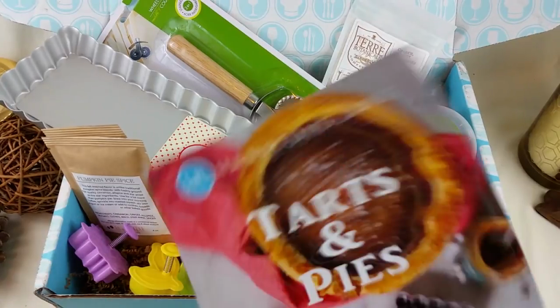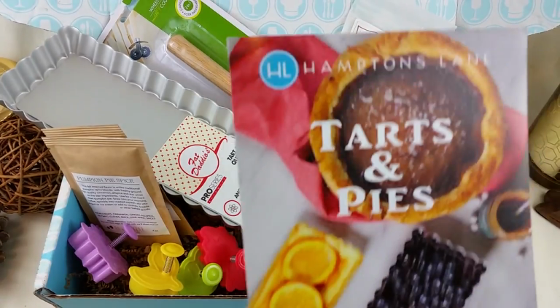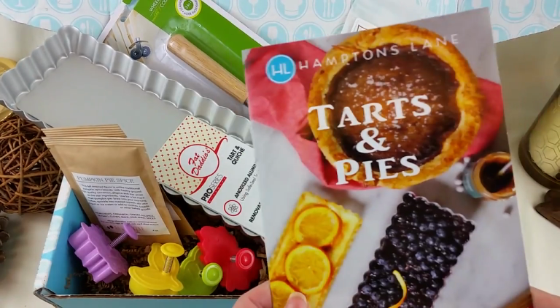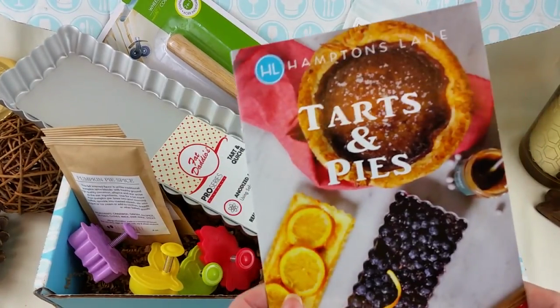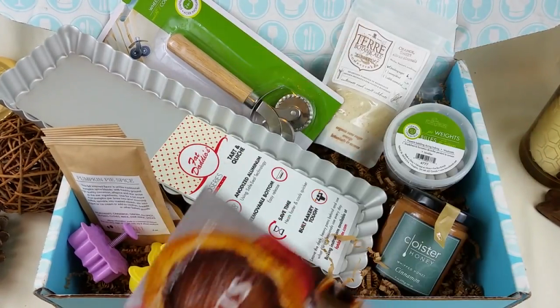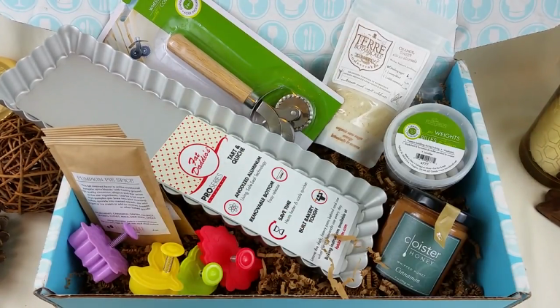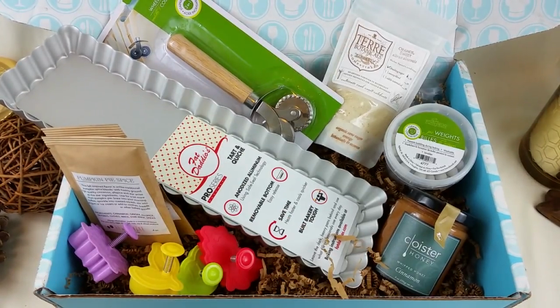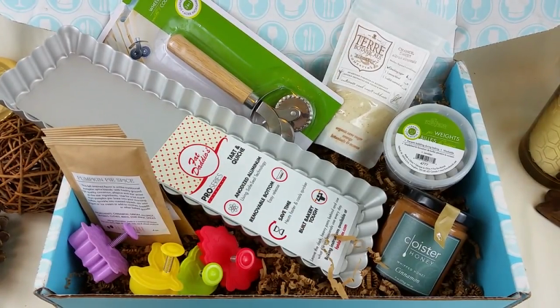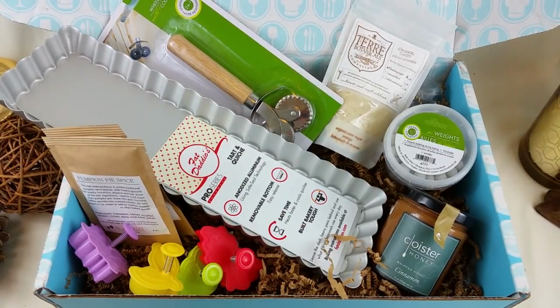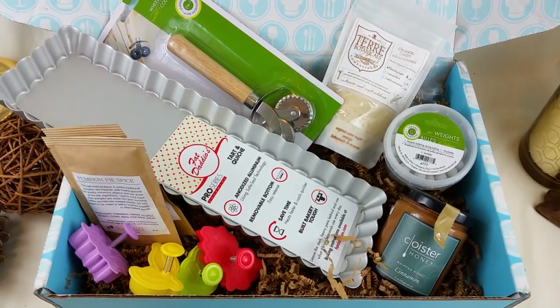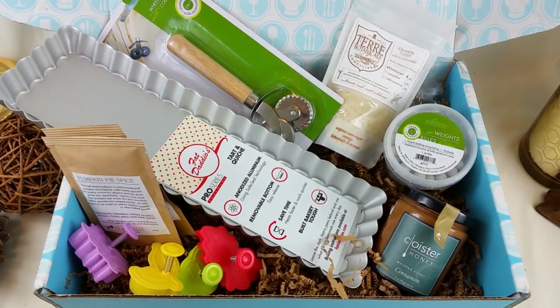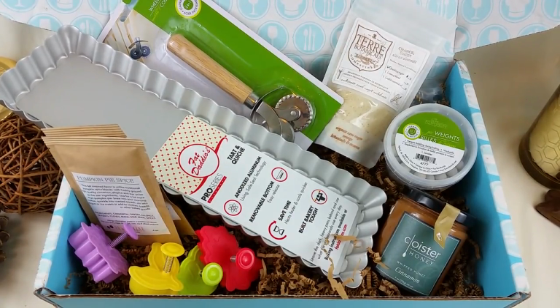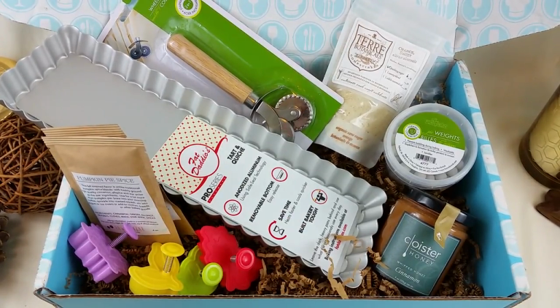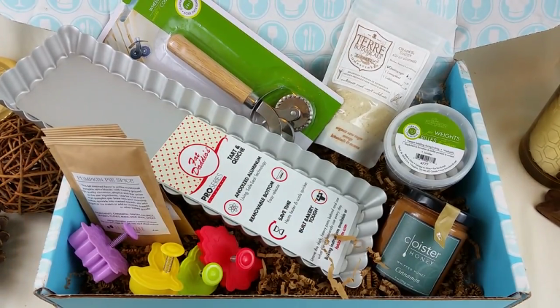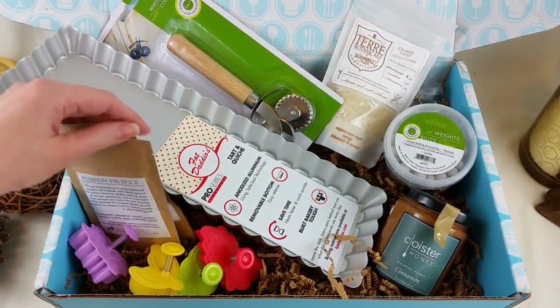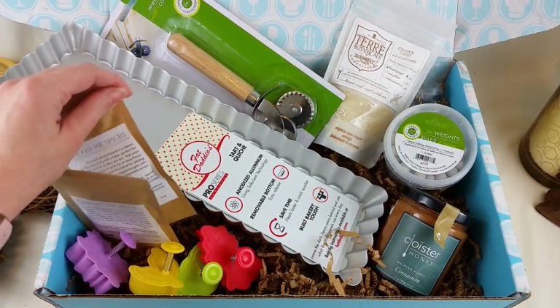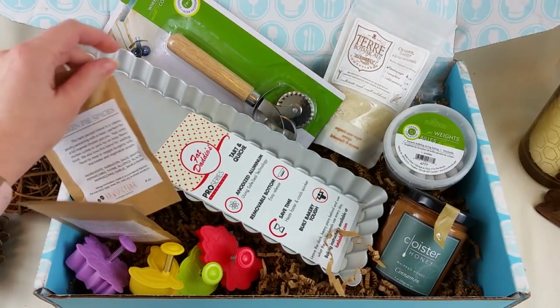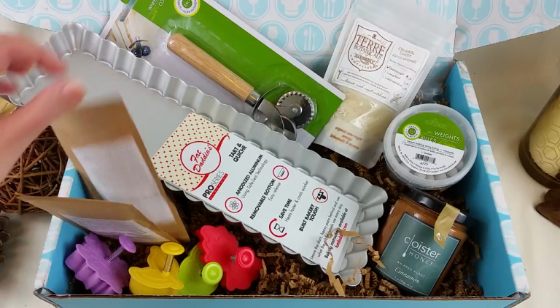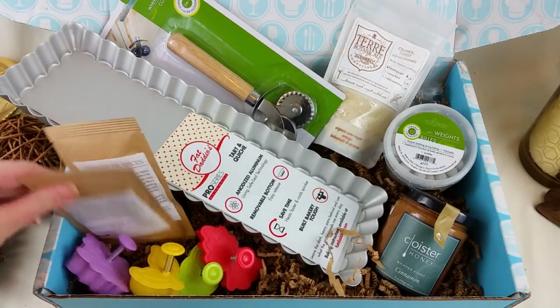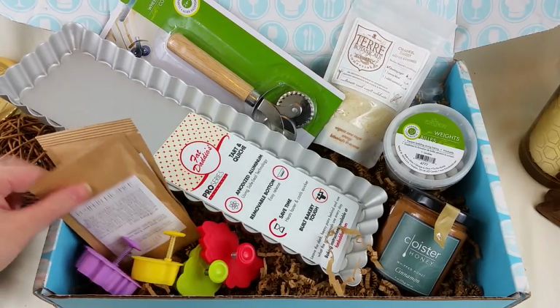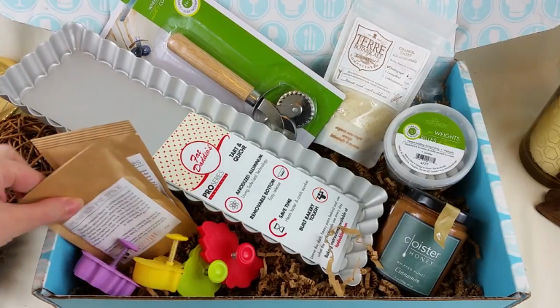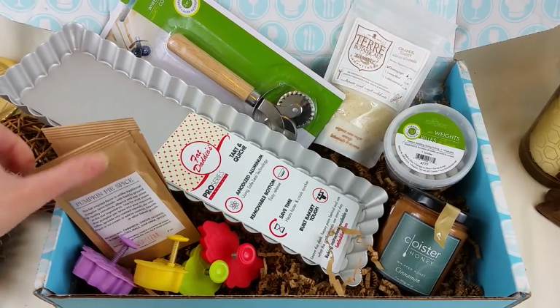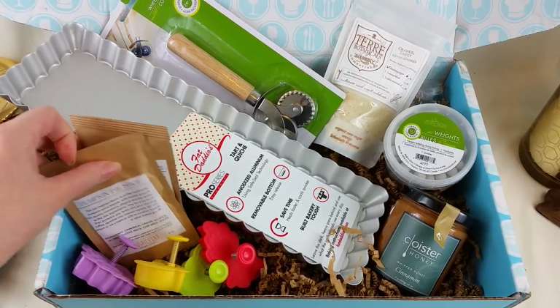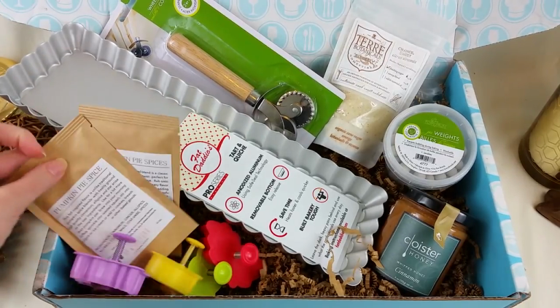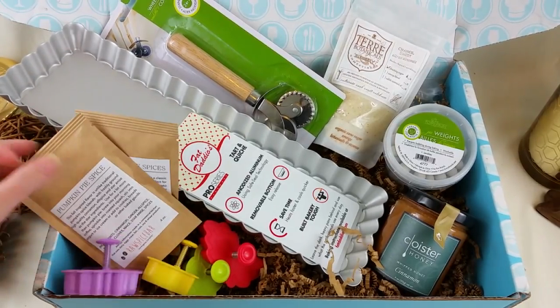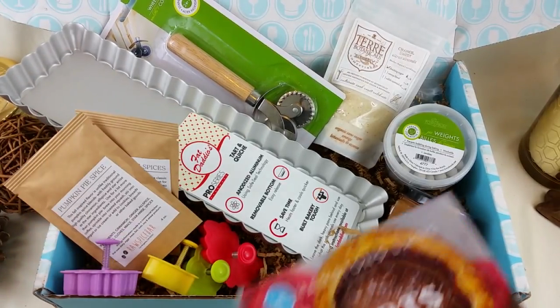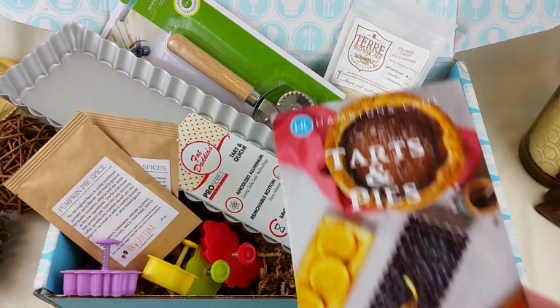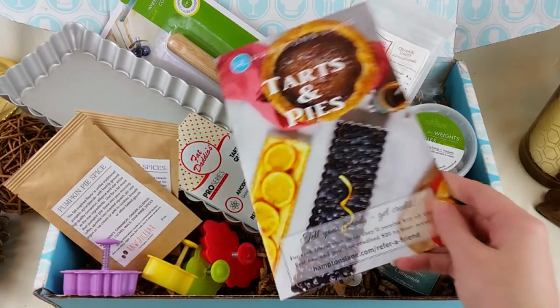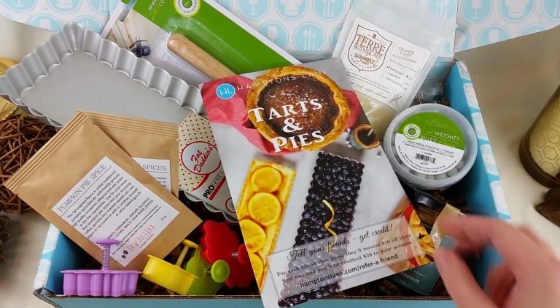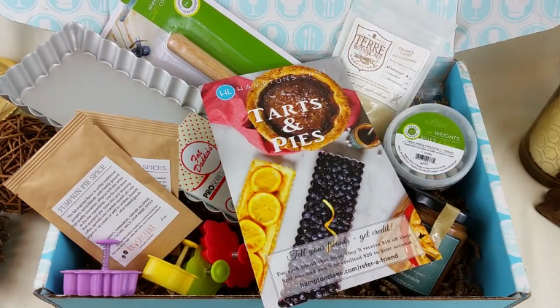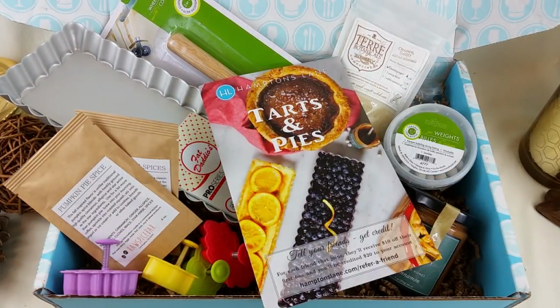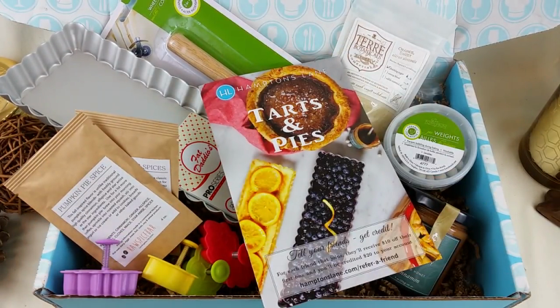So there you have it — that's the contents of the Hamptons Lane Tarts and Pies box. It's $47 again. You can sign up in the link below and get ten dollars off your first box.